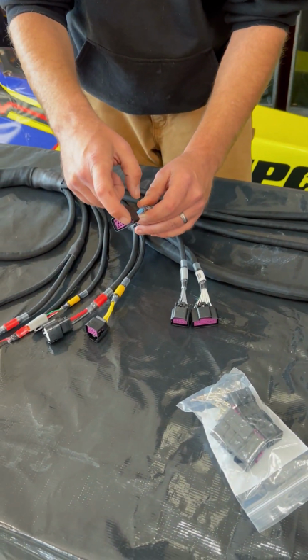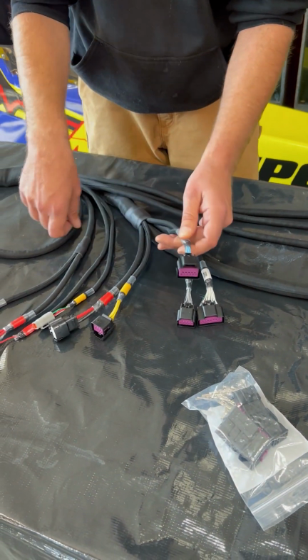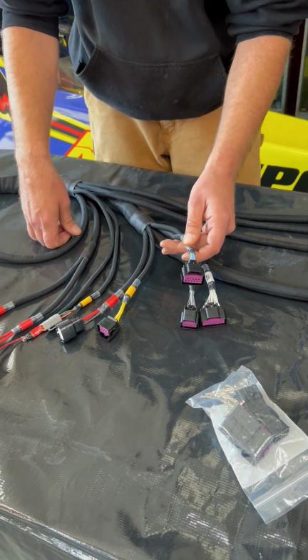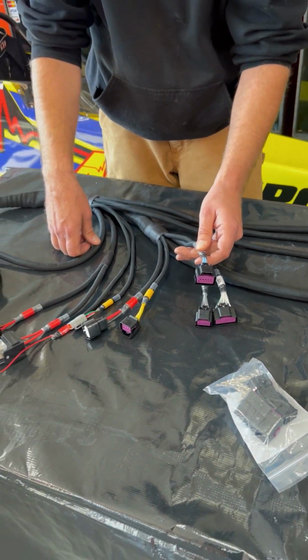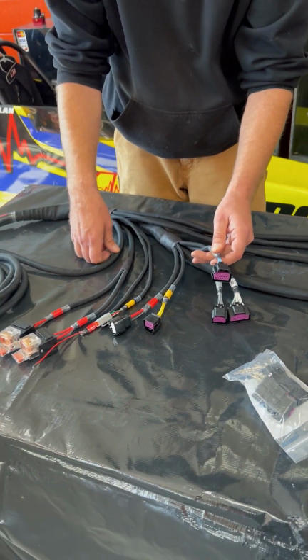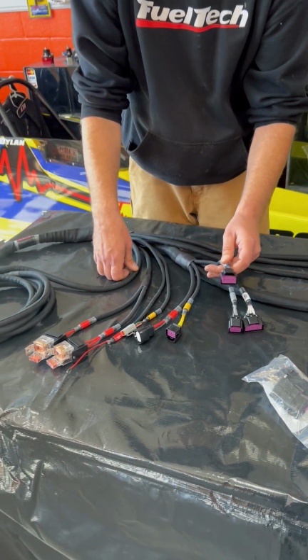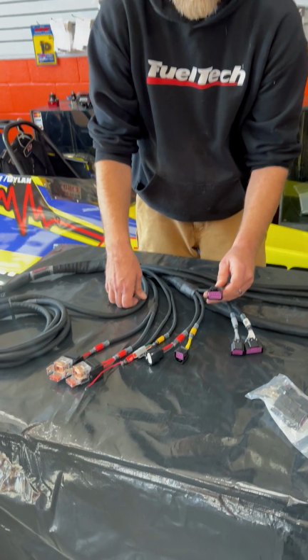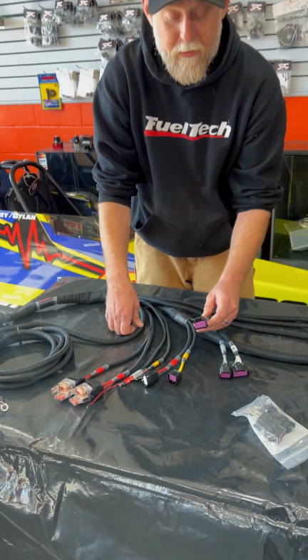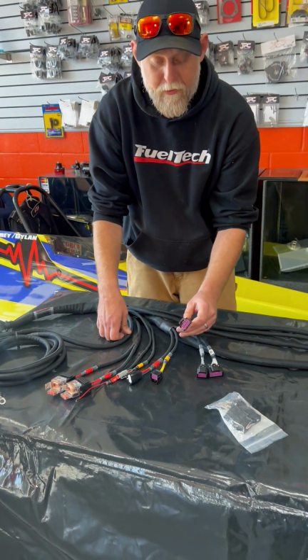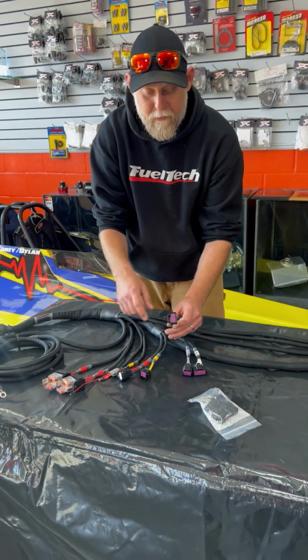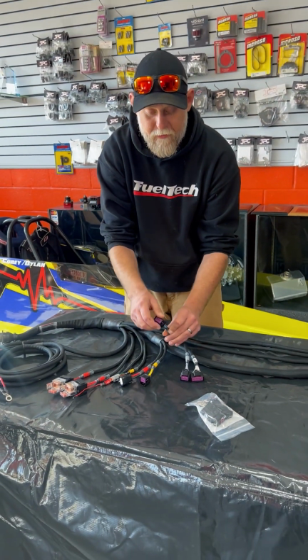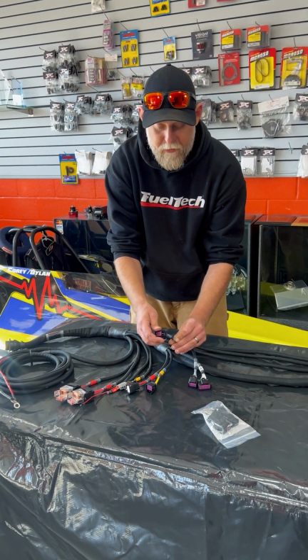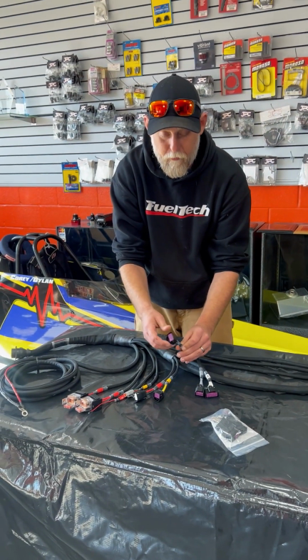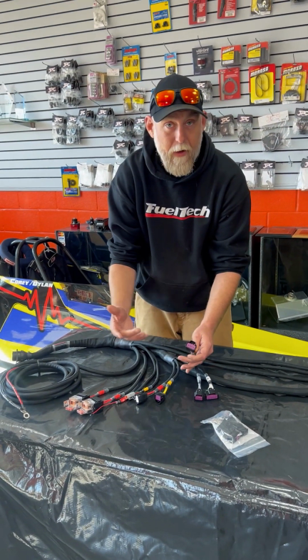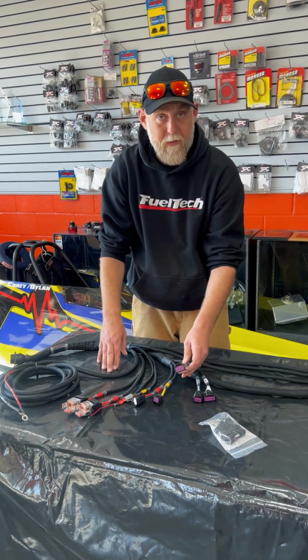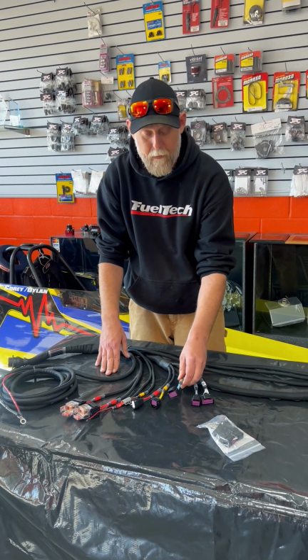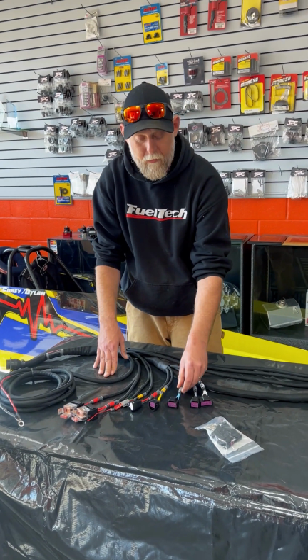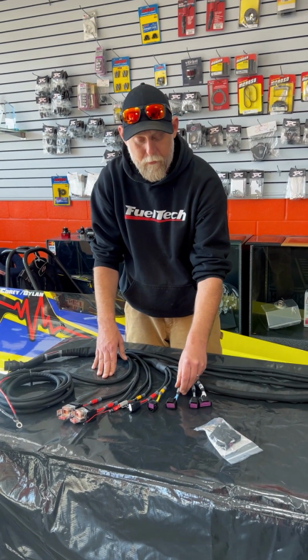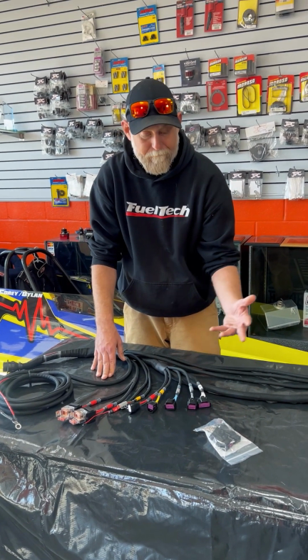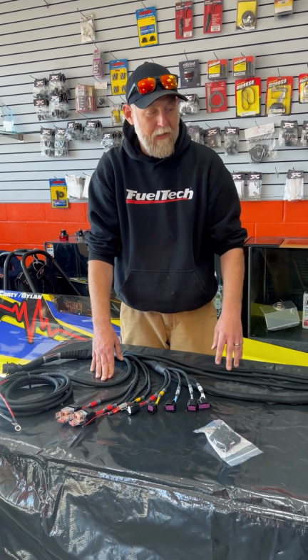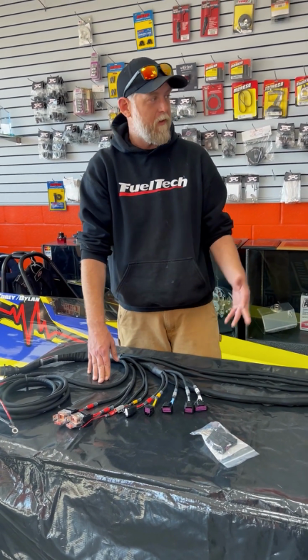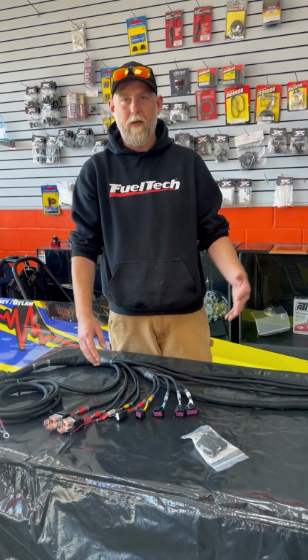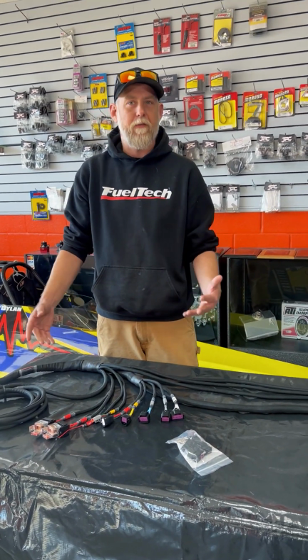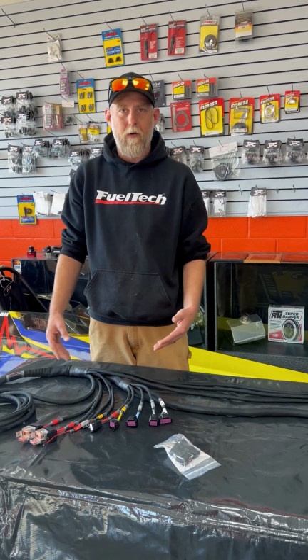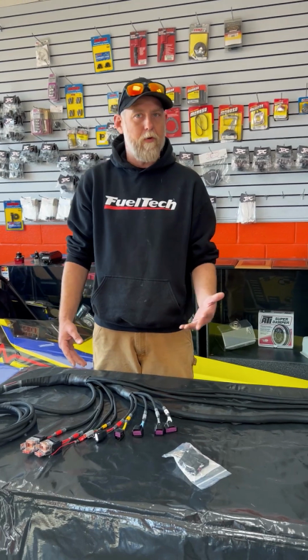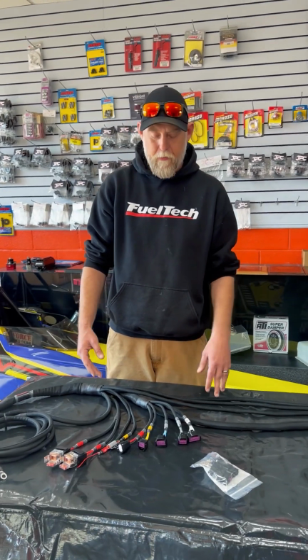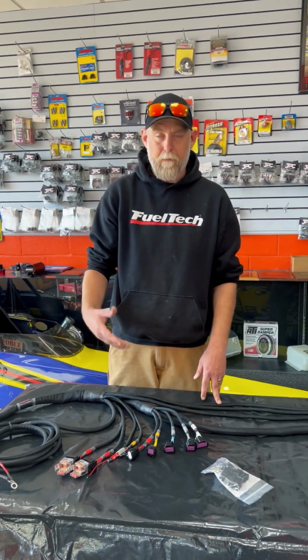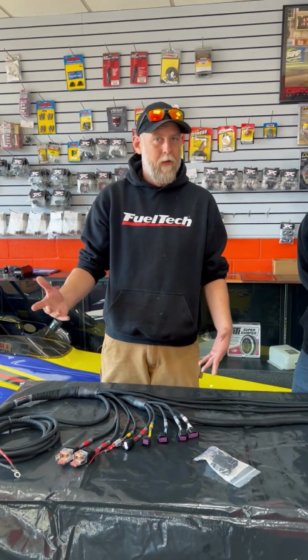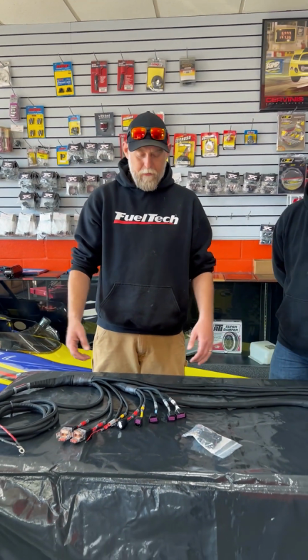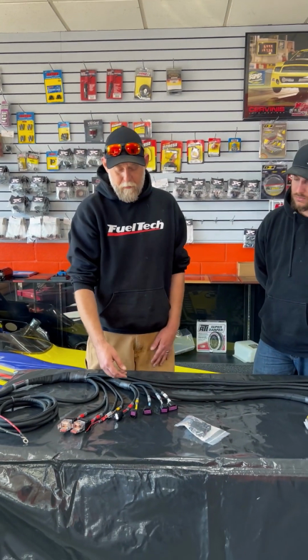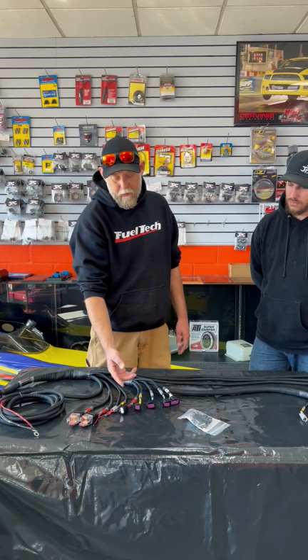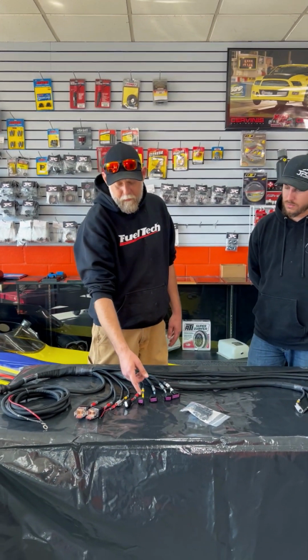If you're not running two sets of injectors, these blue connectors are just ground outputs to be able to control anything like a shifter, boost control, trans brake — whatever you want.